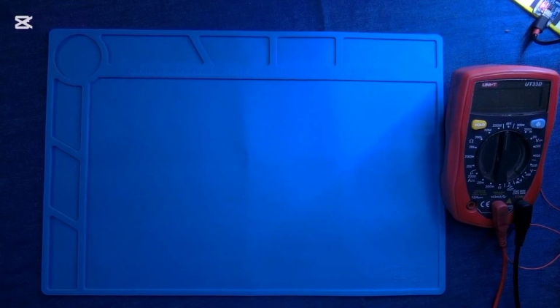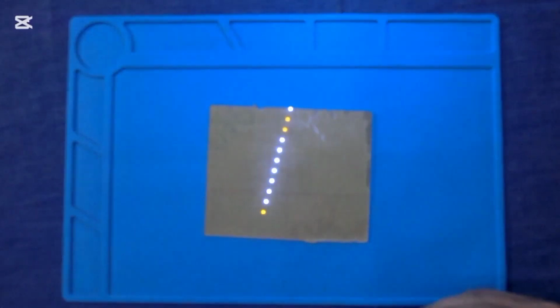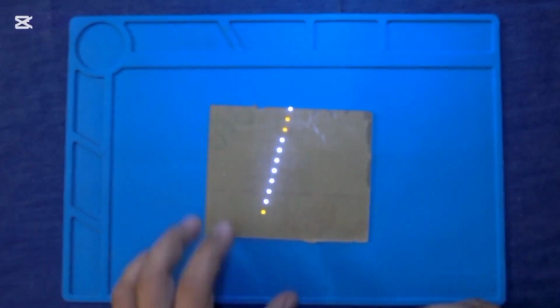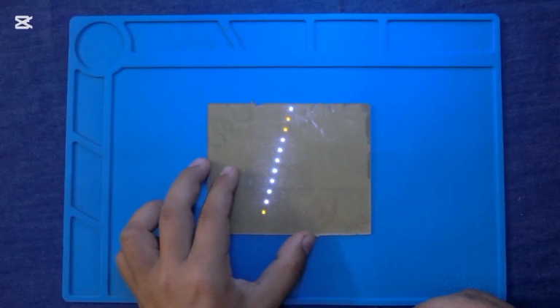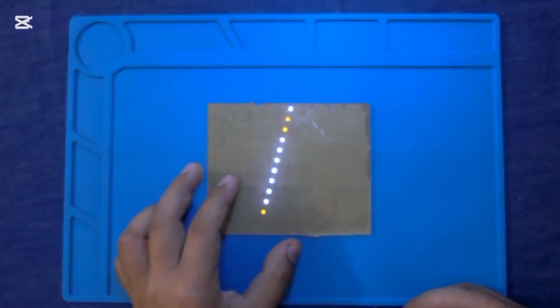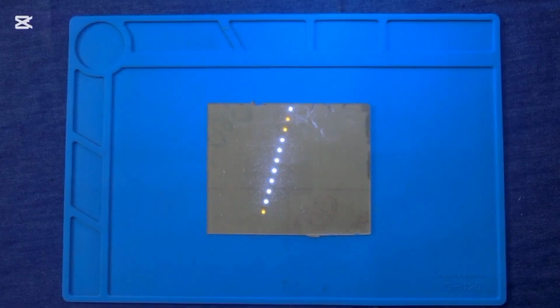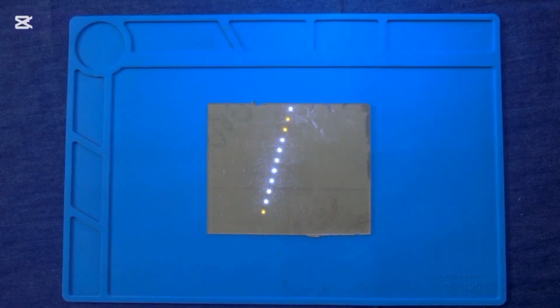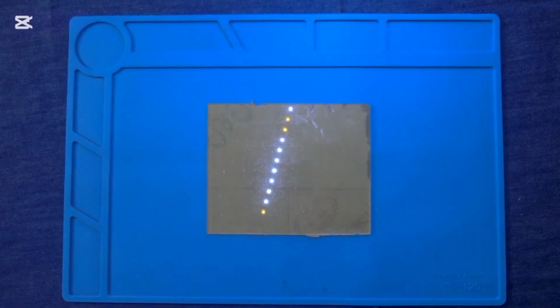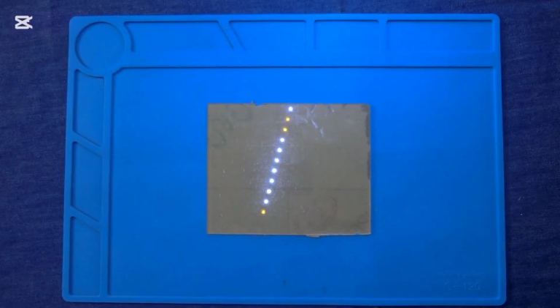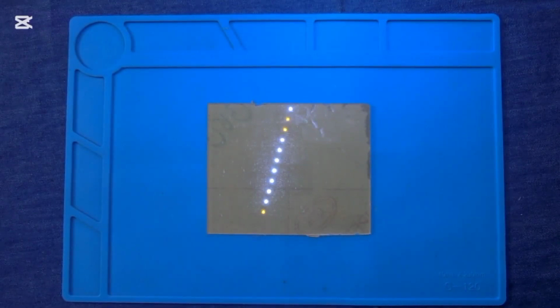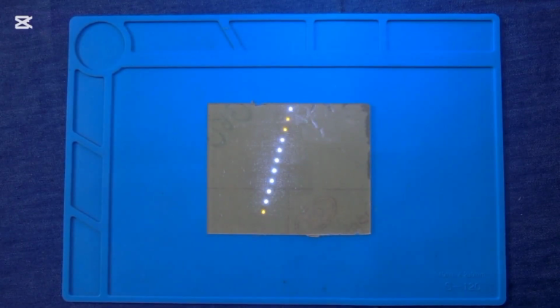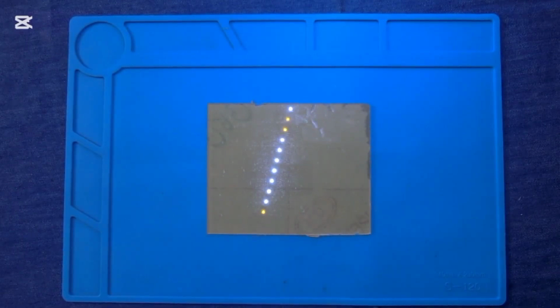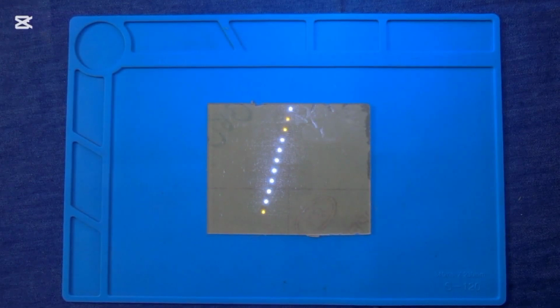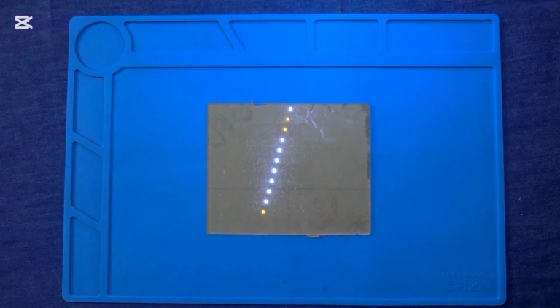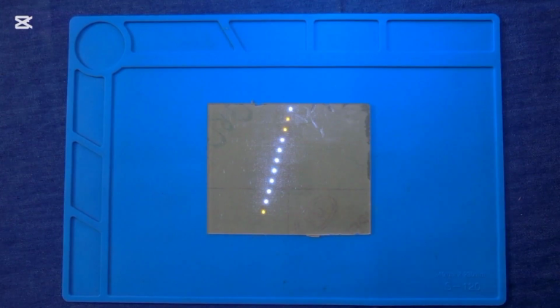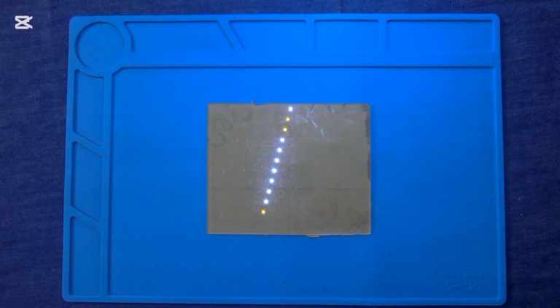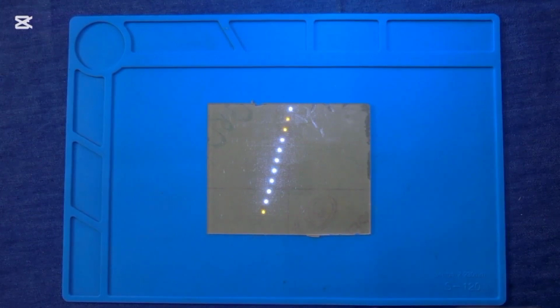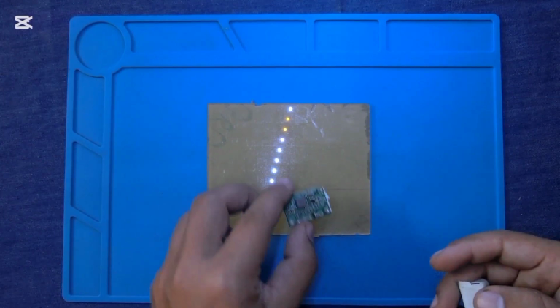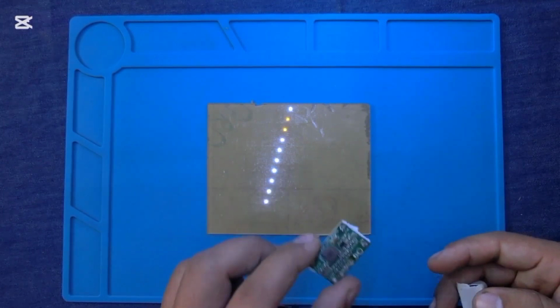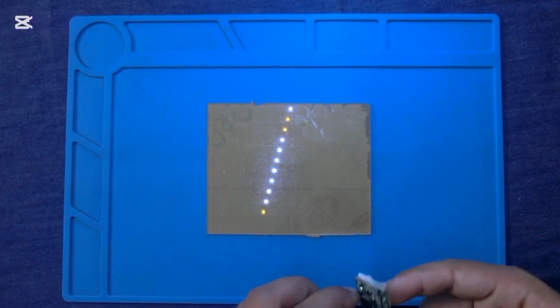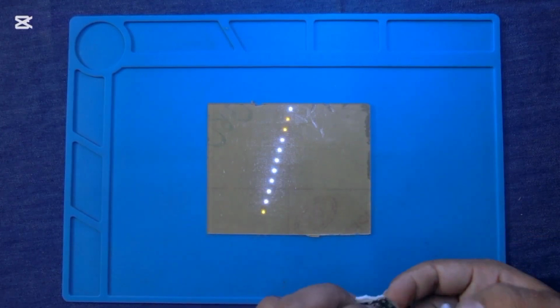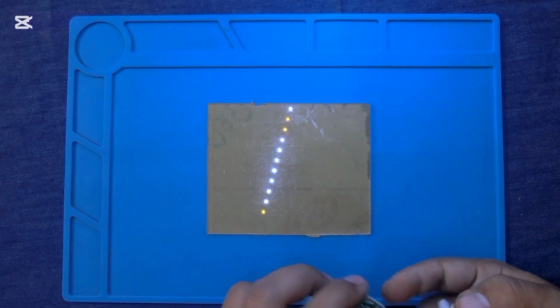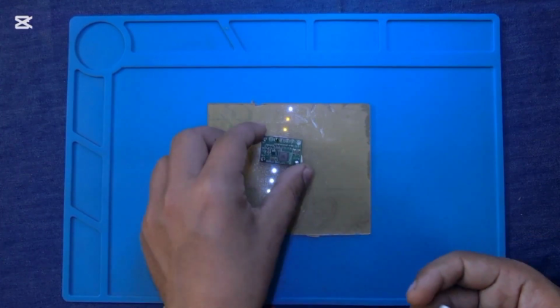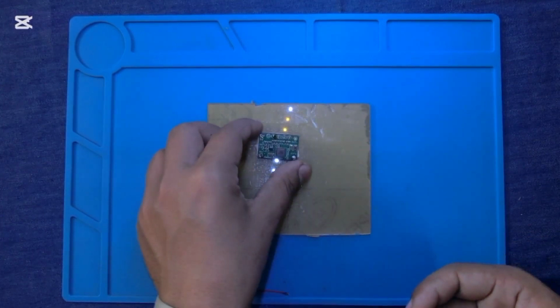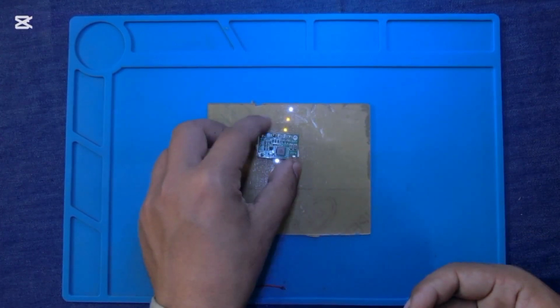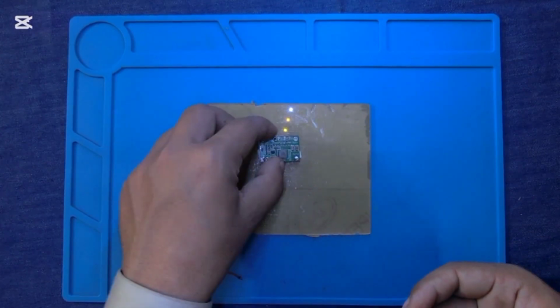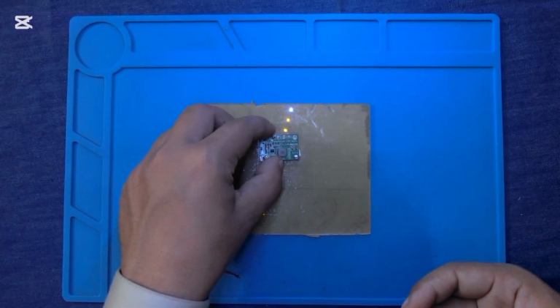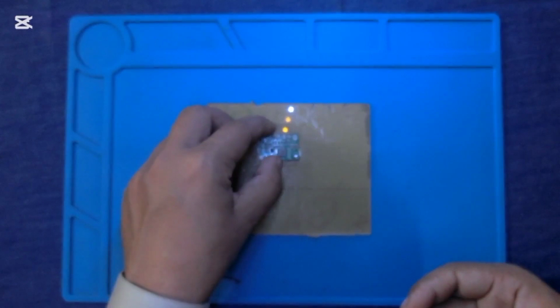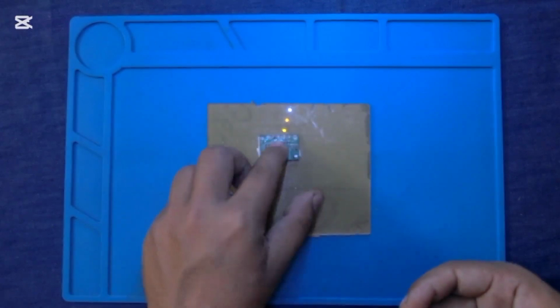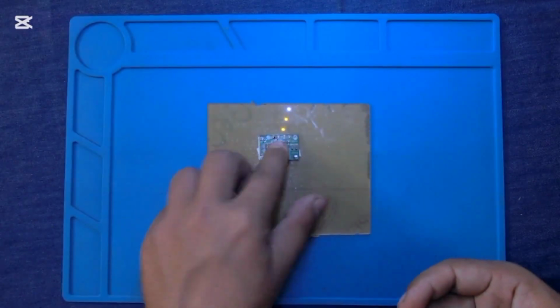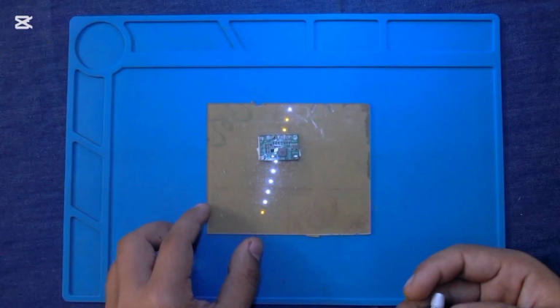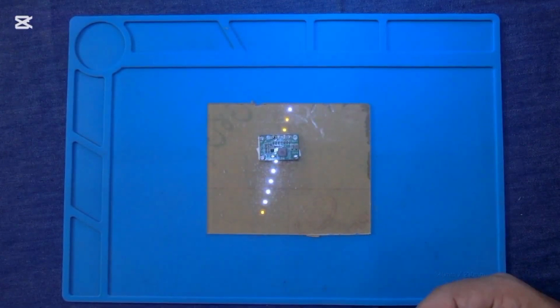I have guided the complete process step by step and a circuit diagram is also provided. In the first step we will place all the required modules or circuits at this acrylic sheet.